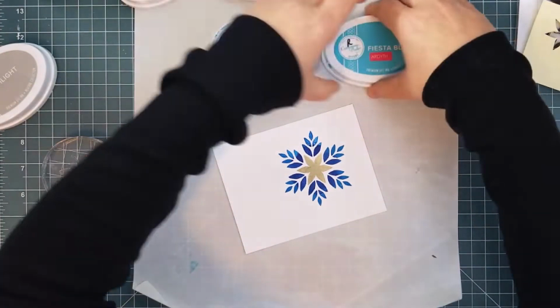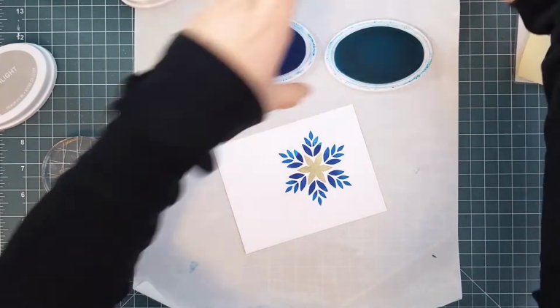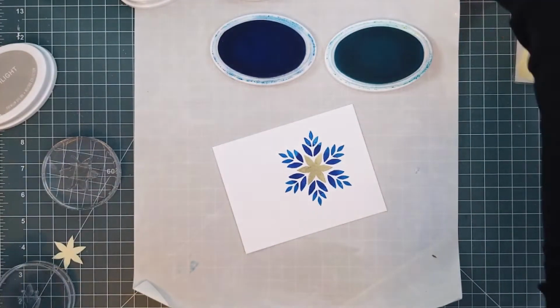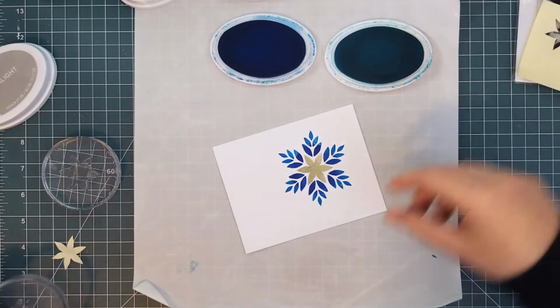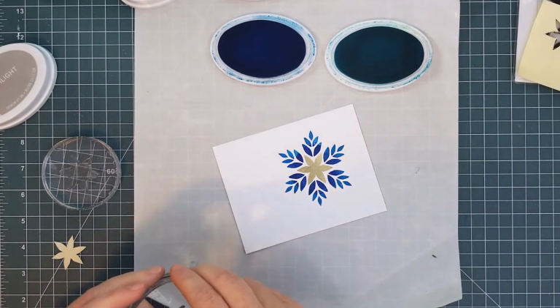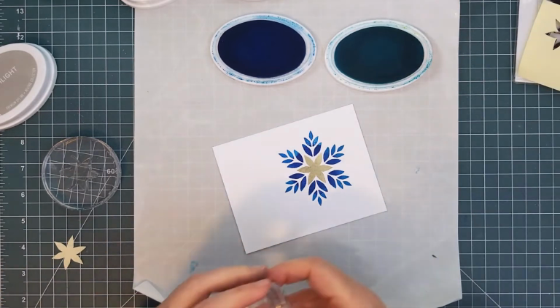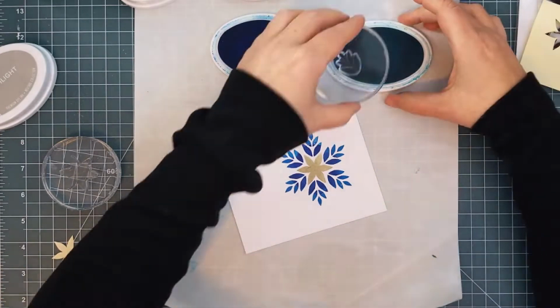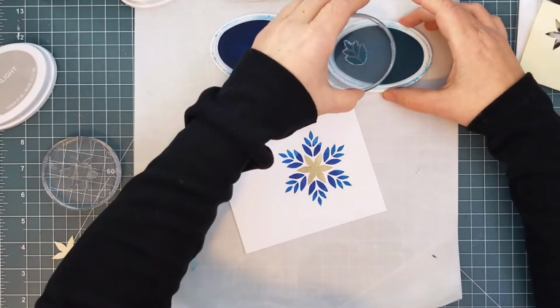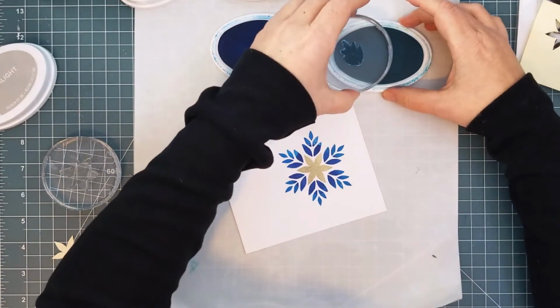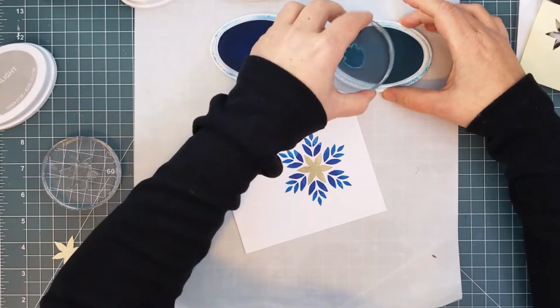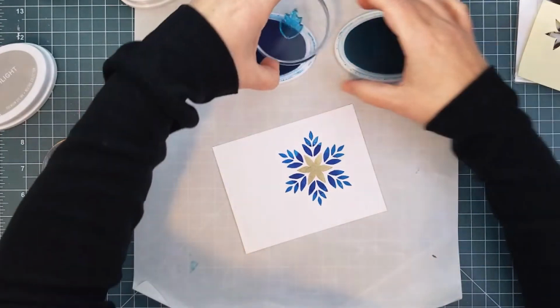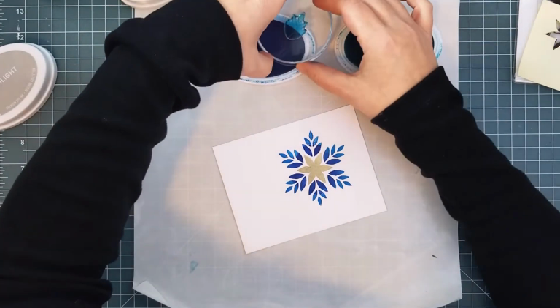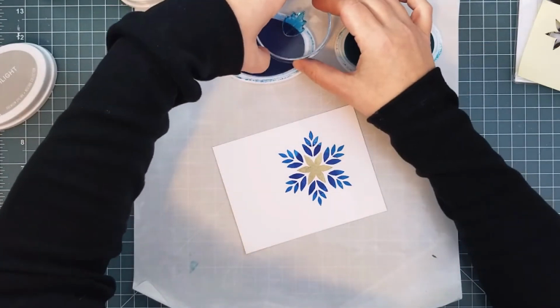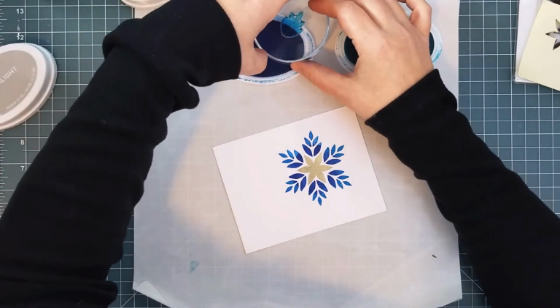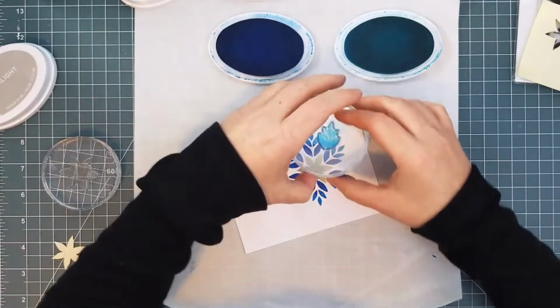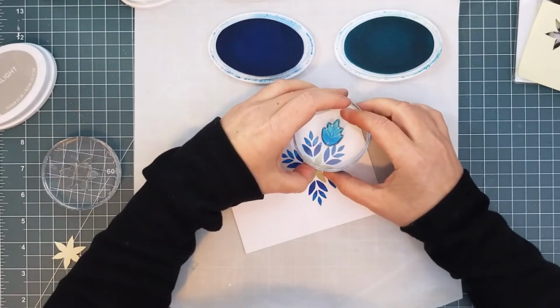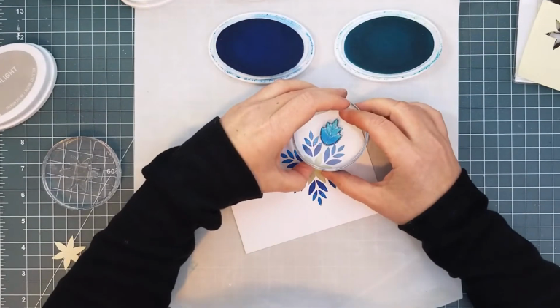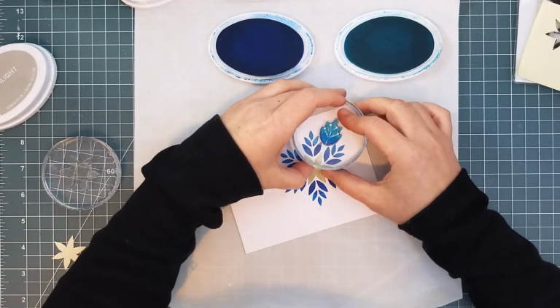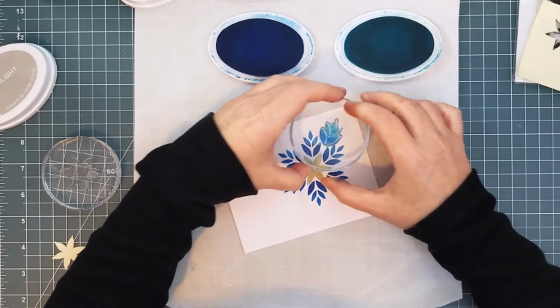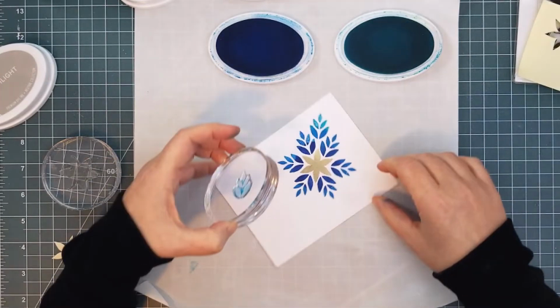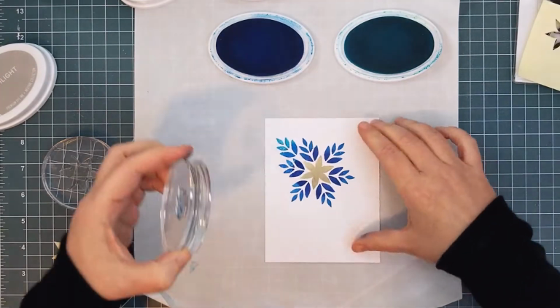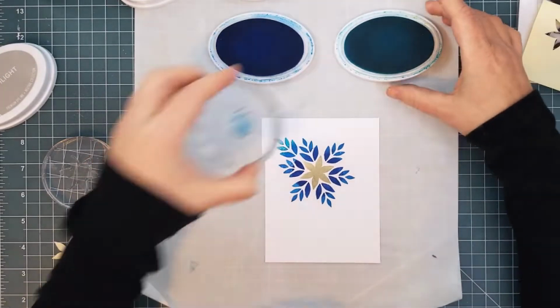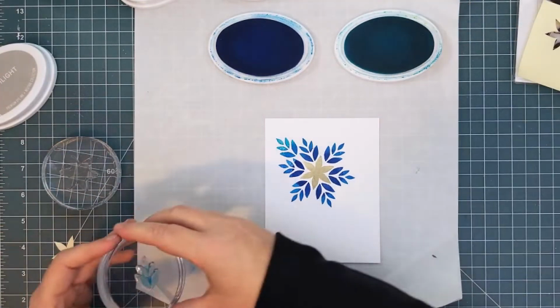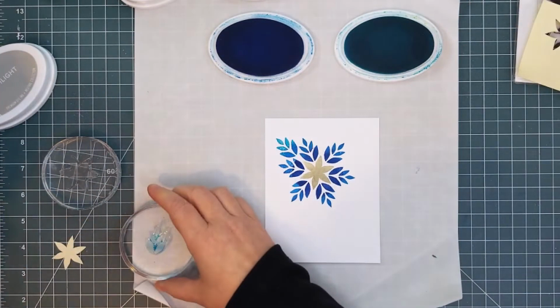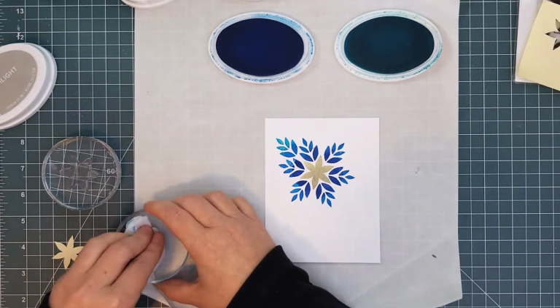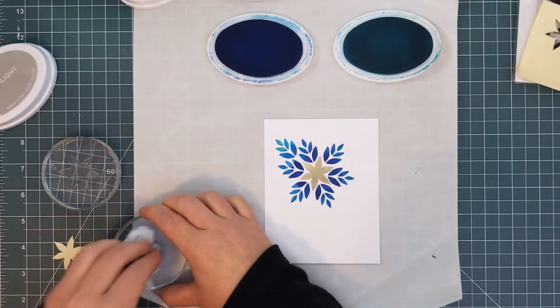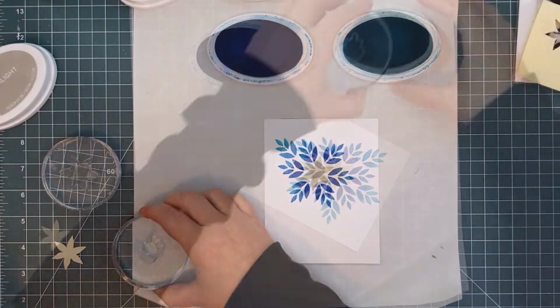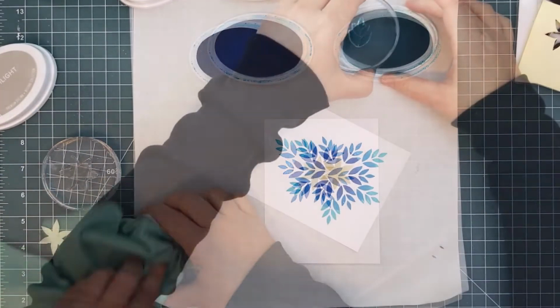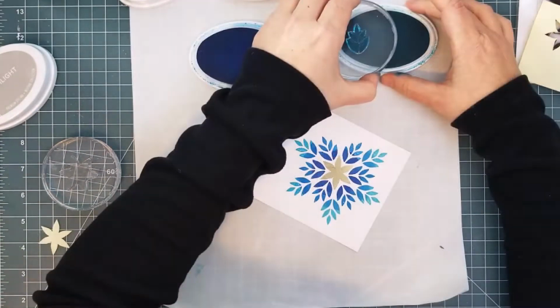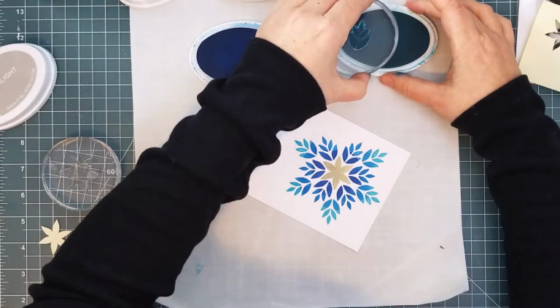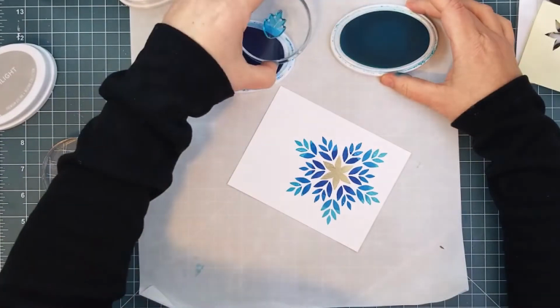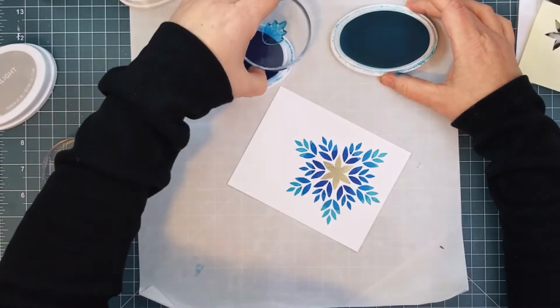Then I got out a lighter shade of blue and I followed the same process again. I inked it up with the lighter ink, rock and rolled with the darker, and stamped it down, this time between the two previous impressions.